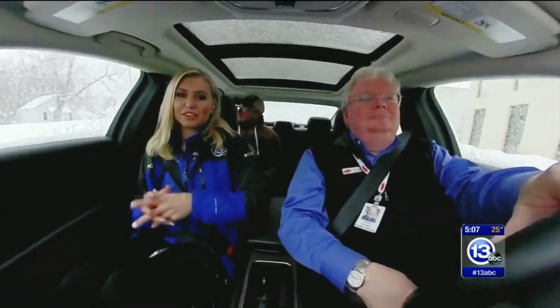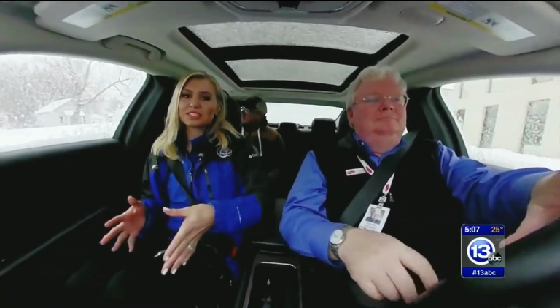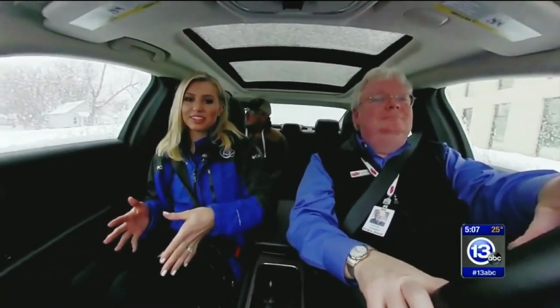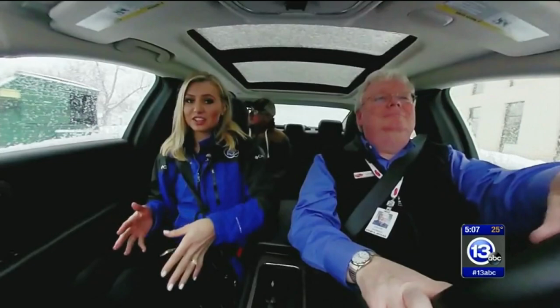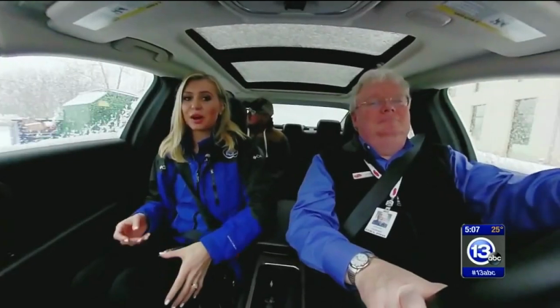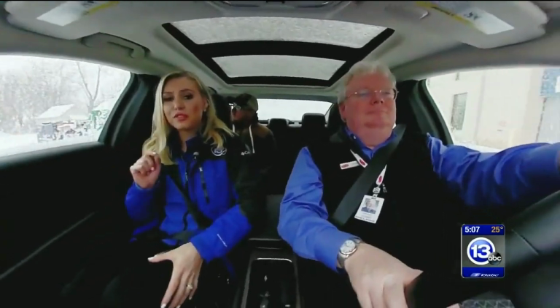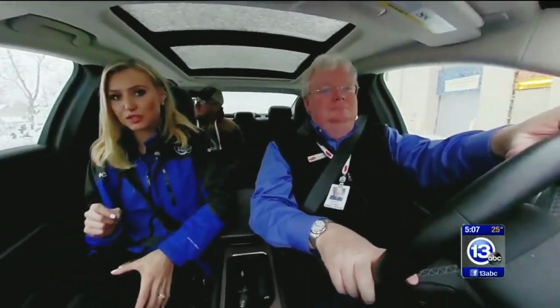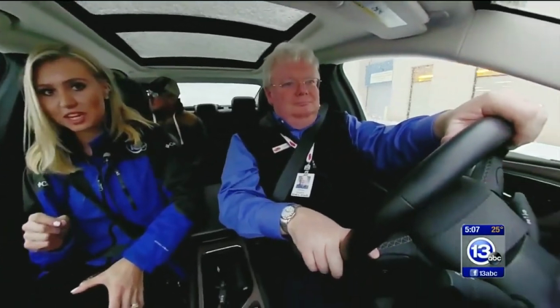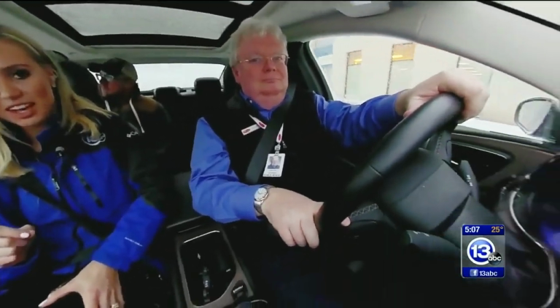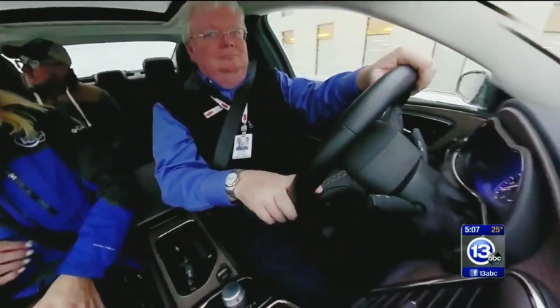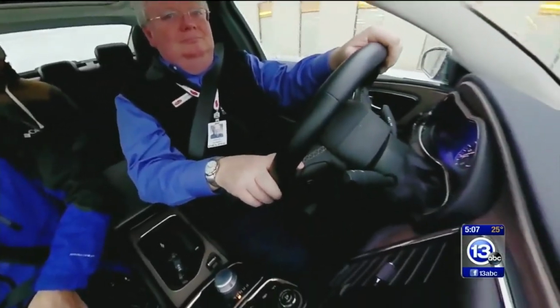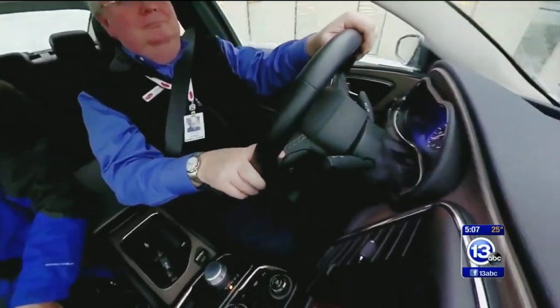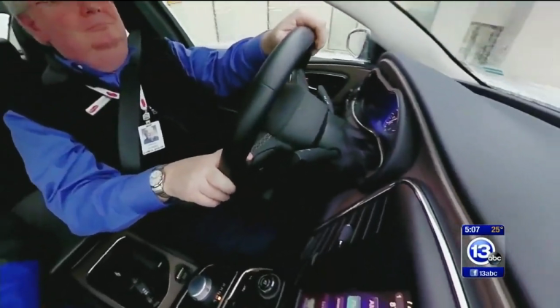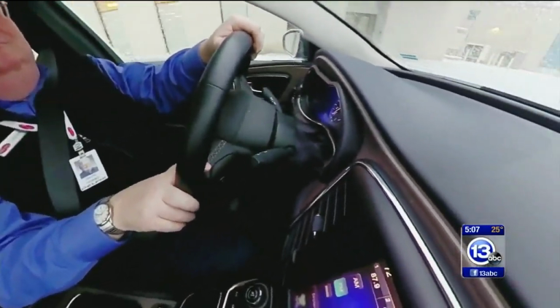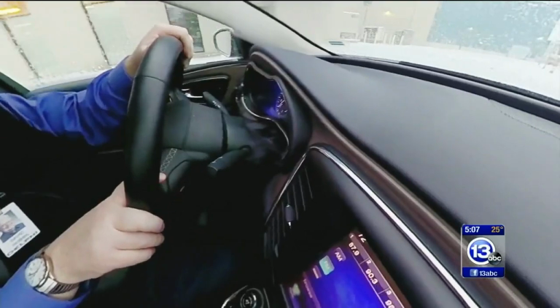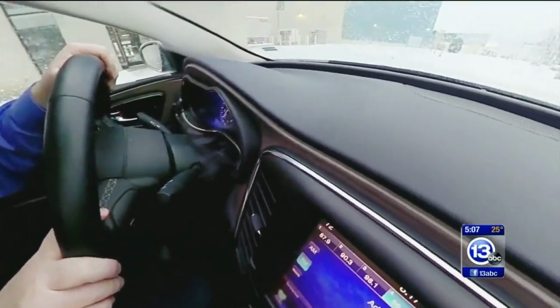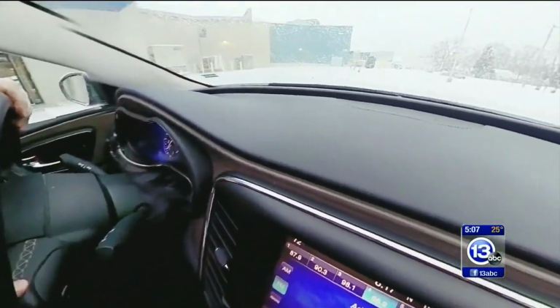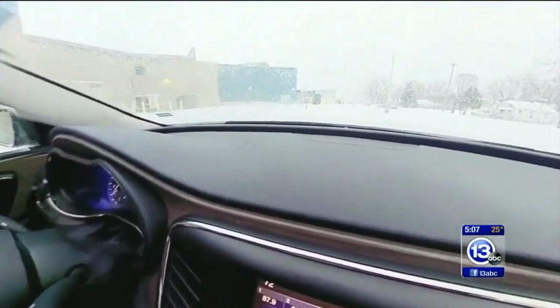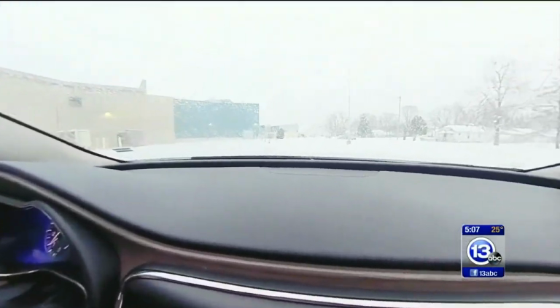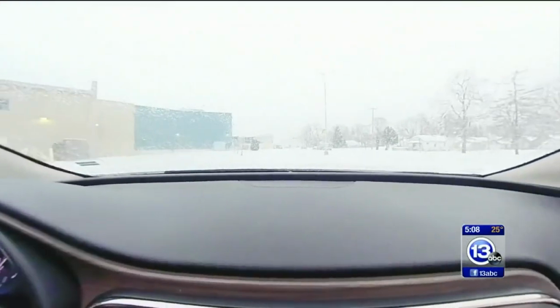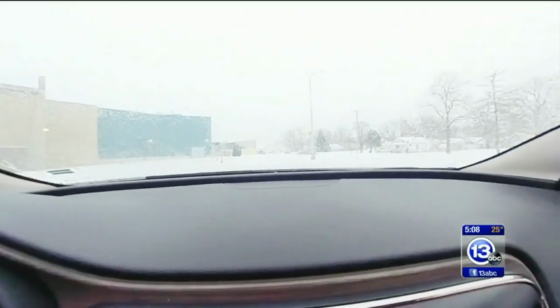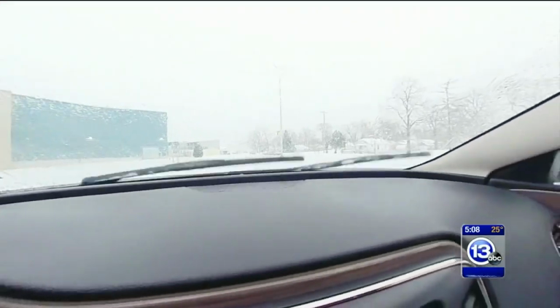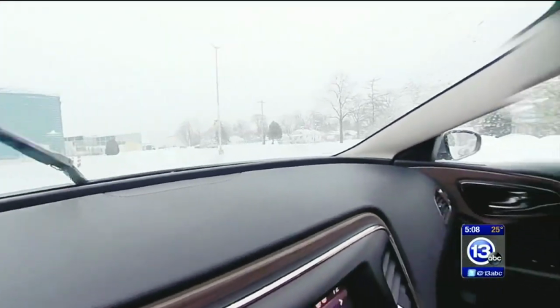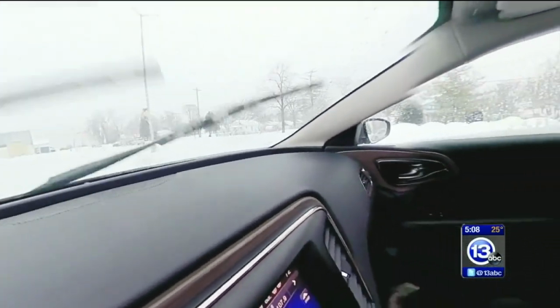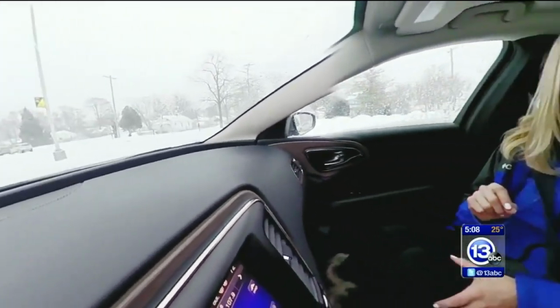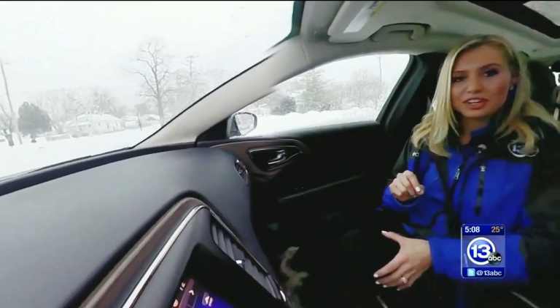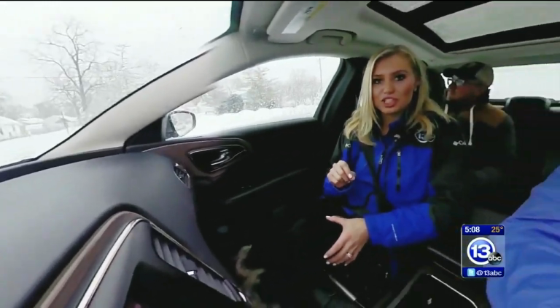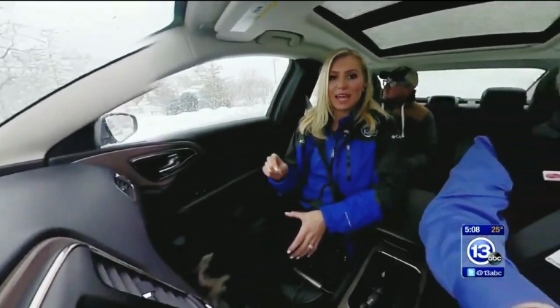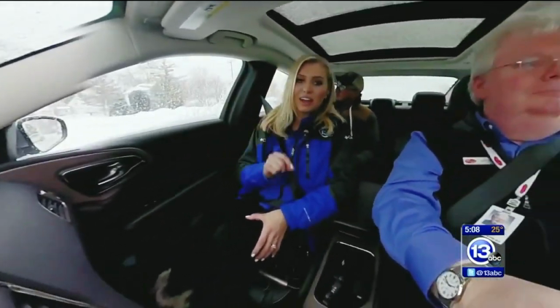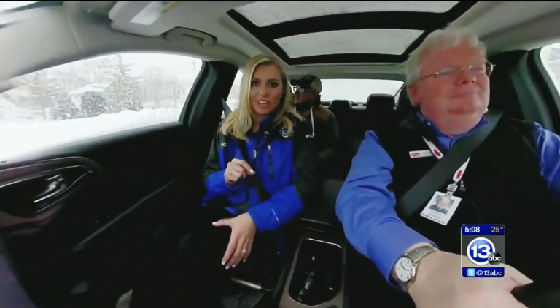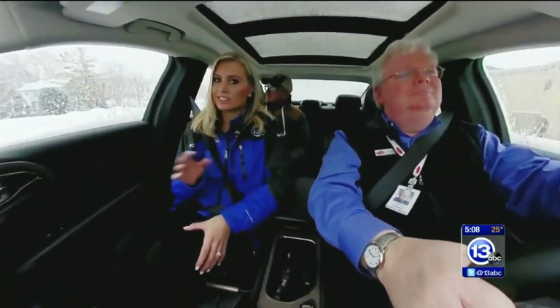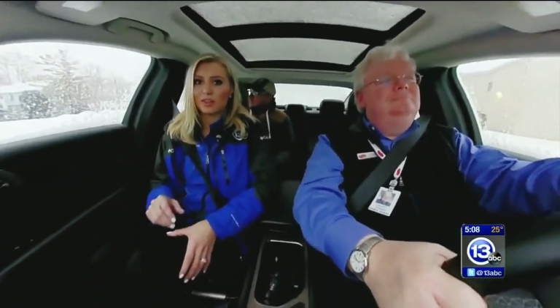Vehicles with self-driving technologies are becoming the future of transportation. And while fully self-driving vehicles are not yet street legal, it's only a matter of time before they are. And to make sure that drivers are comfortable, they're giving you a chance to get behind the wheel and see what it's all about.